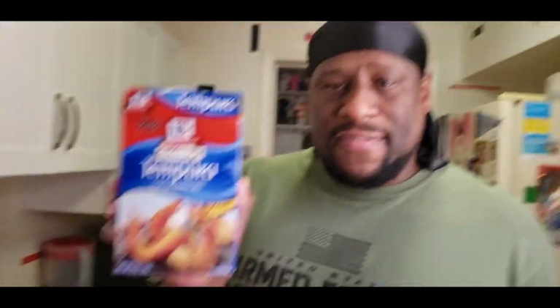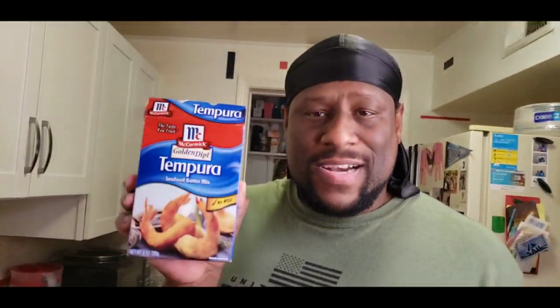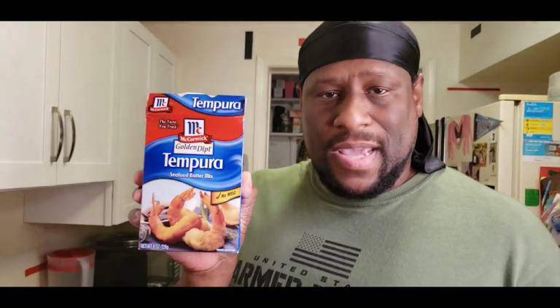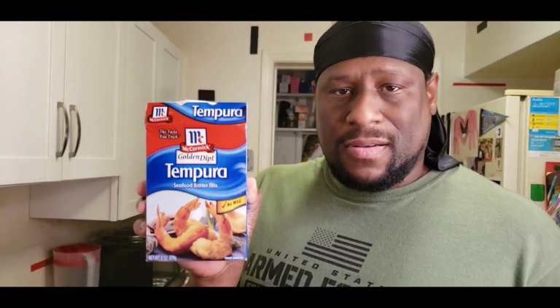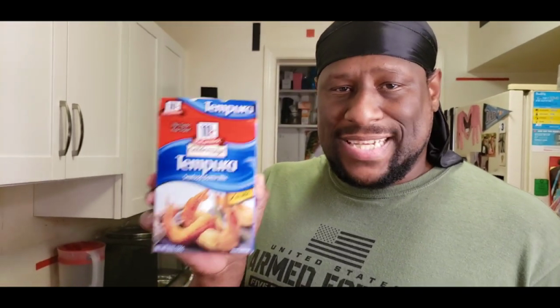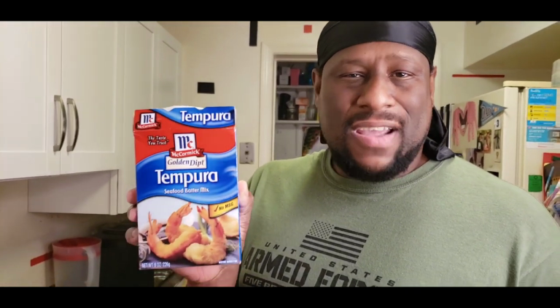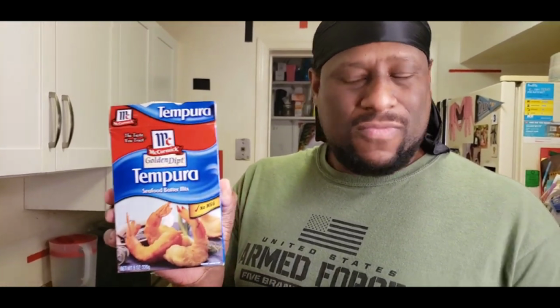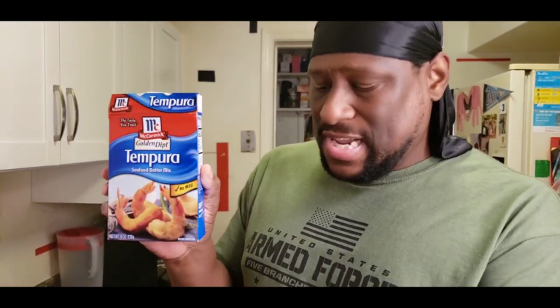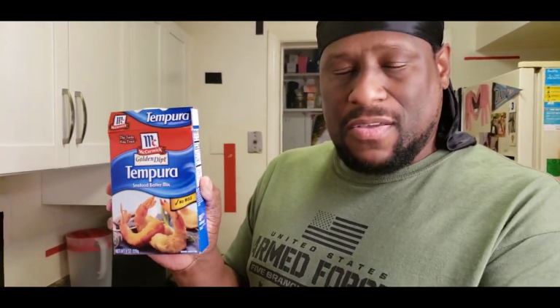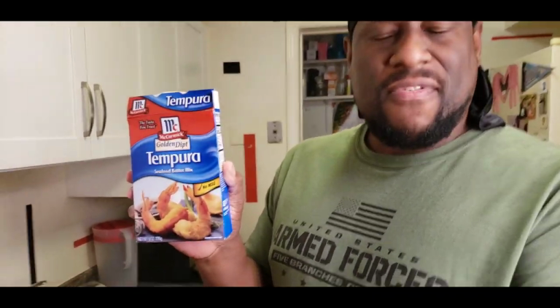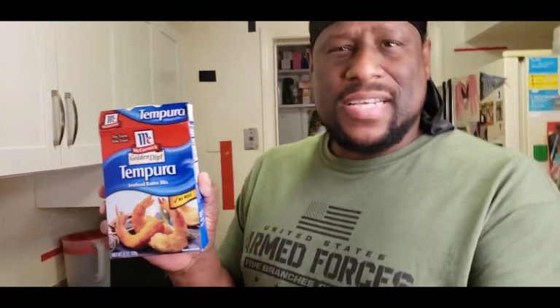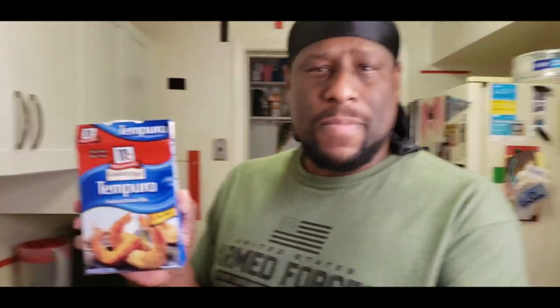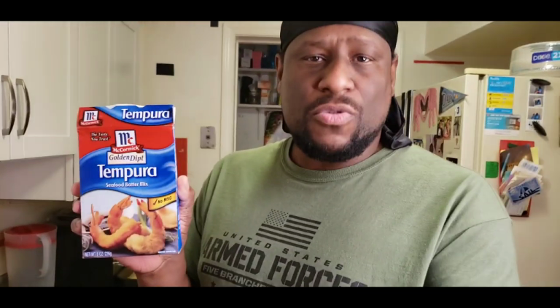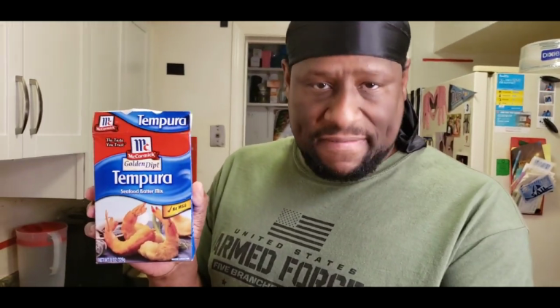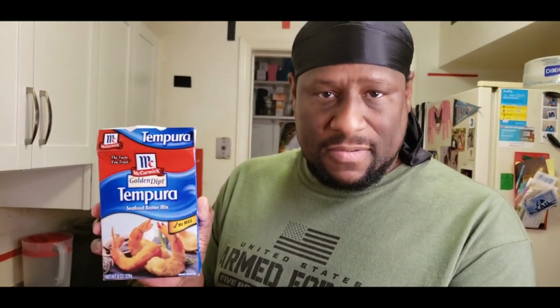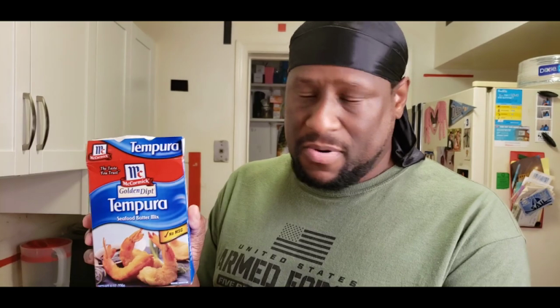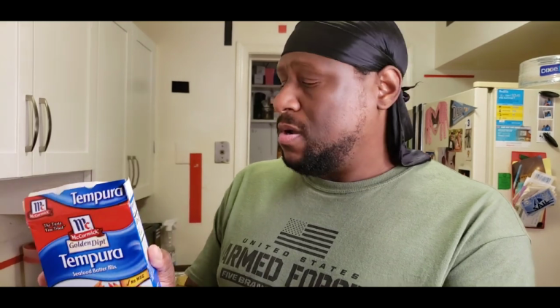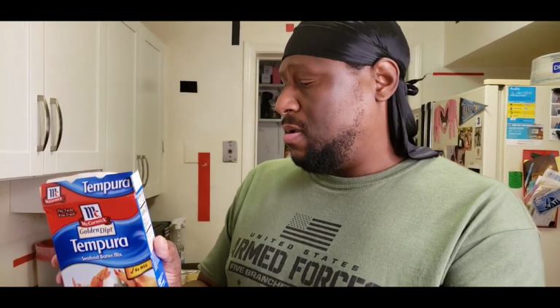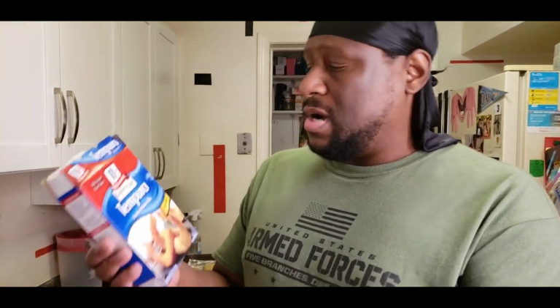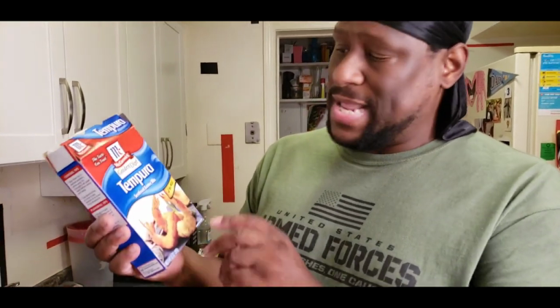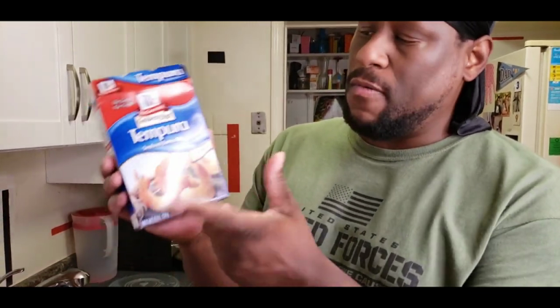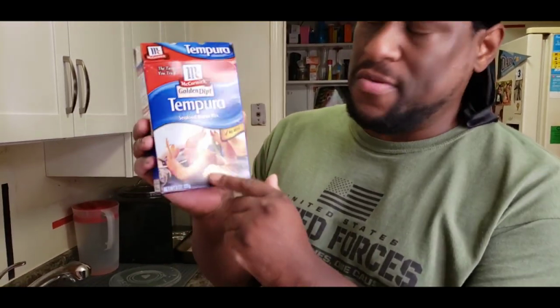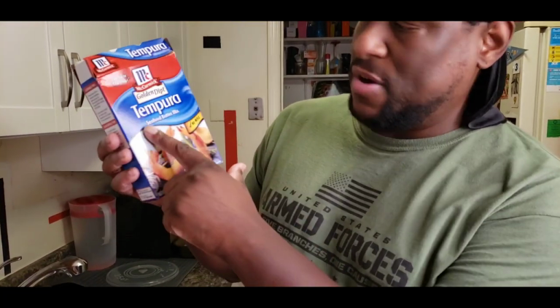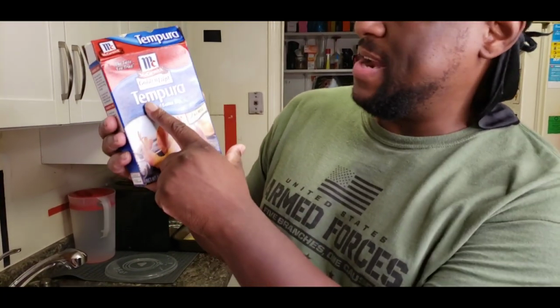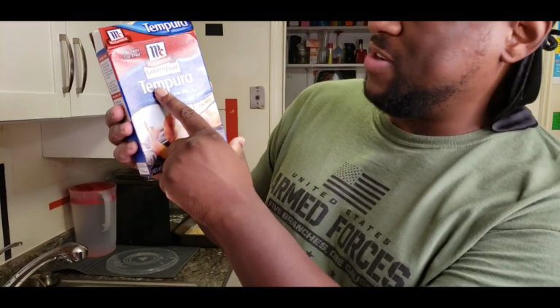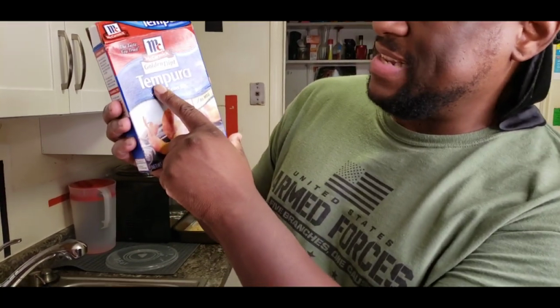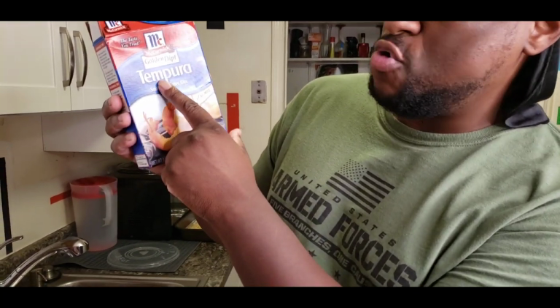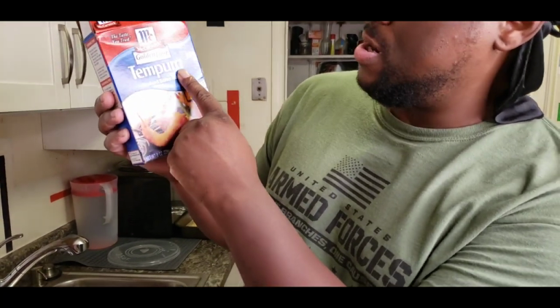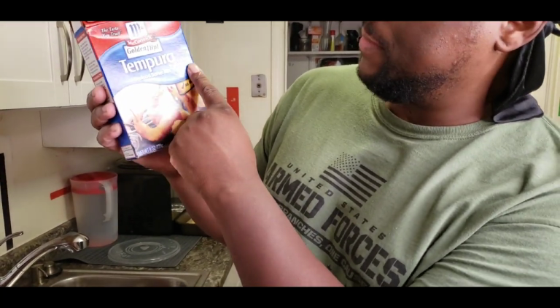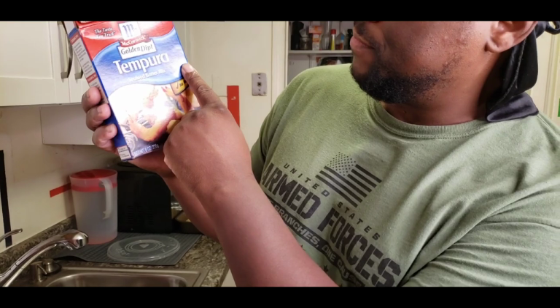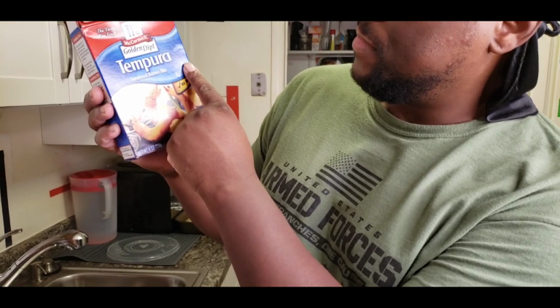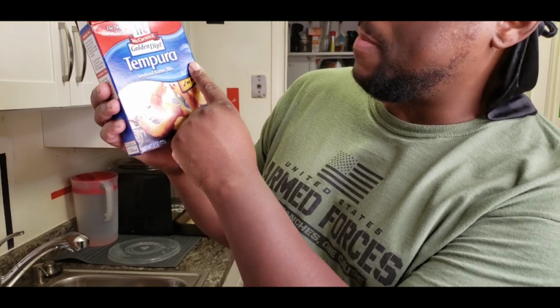Different recipe this time. Last time I fried these shrimp I used Zatarain's. Today we're going to be using — I don't even know how to say it — tempura batter.